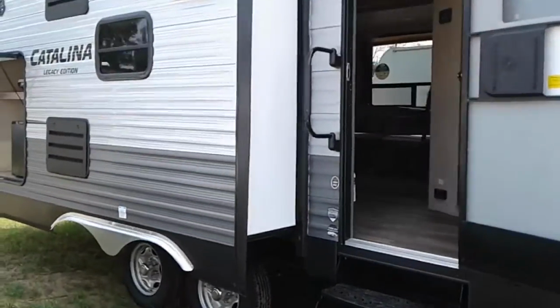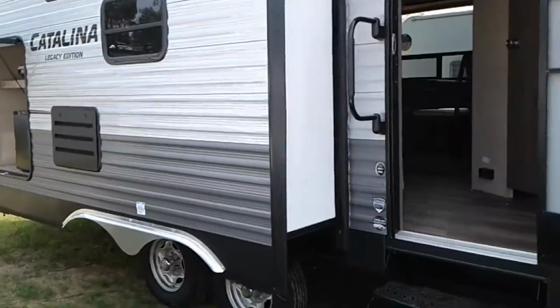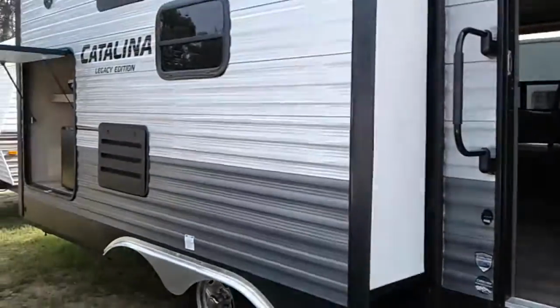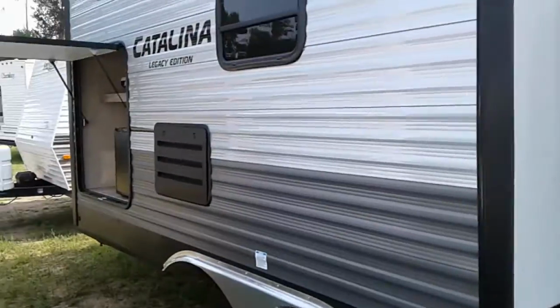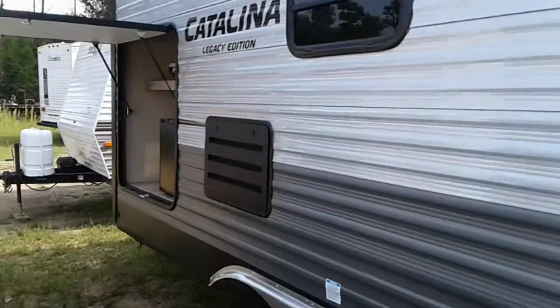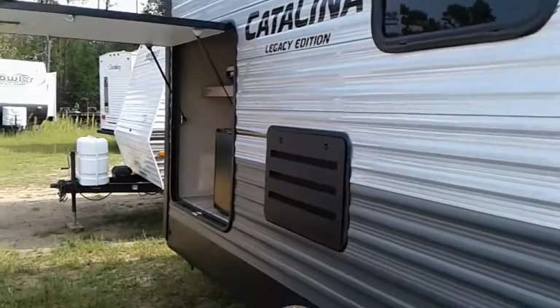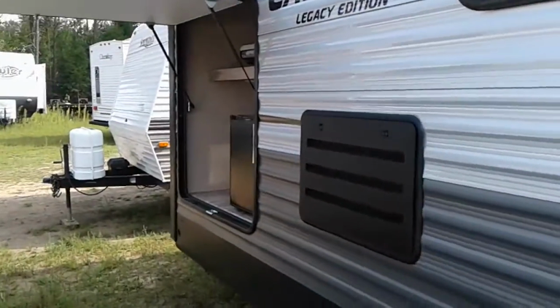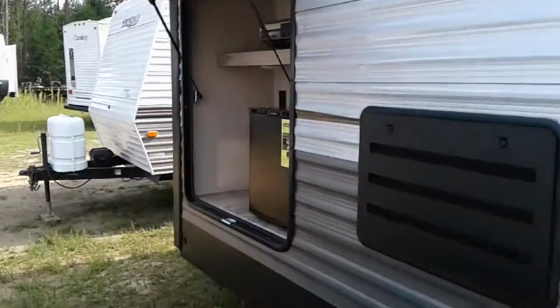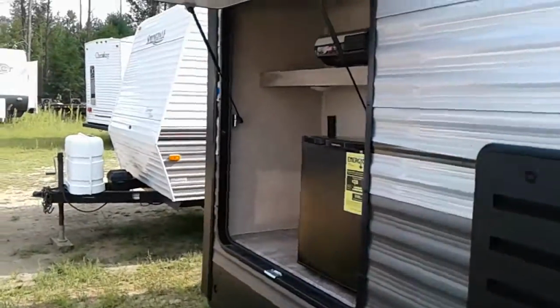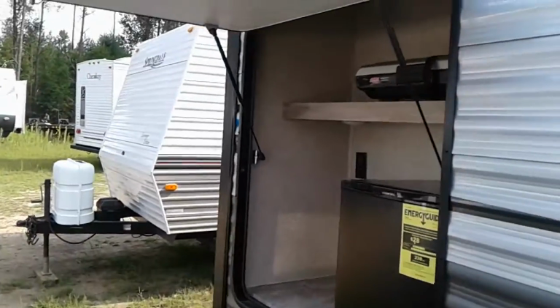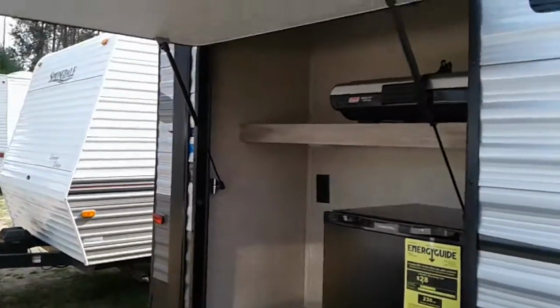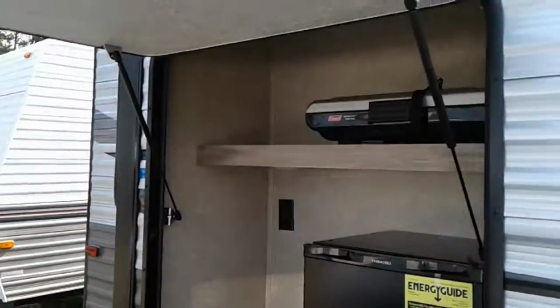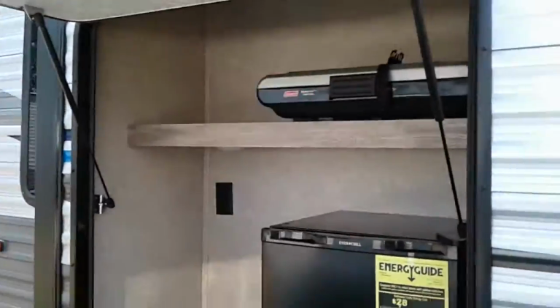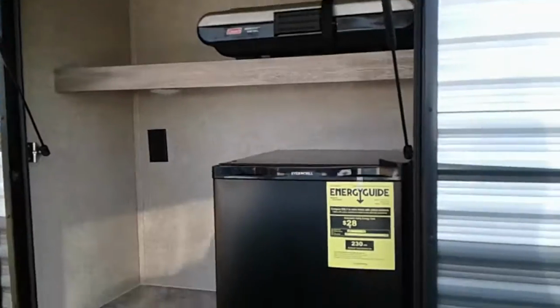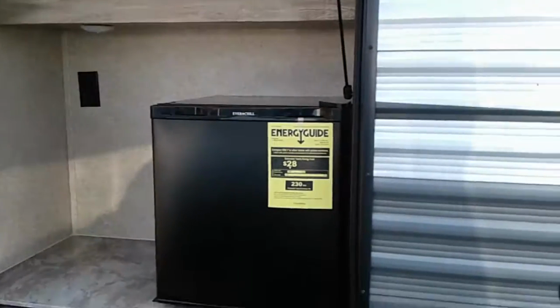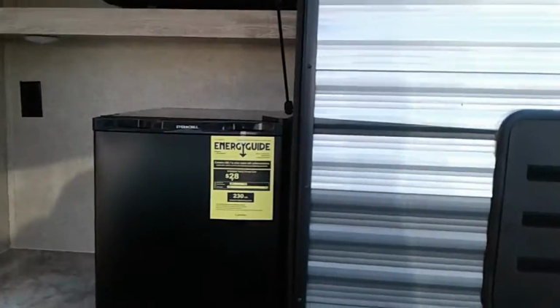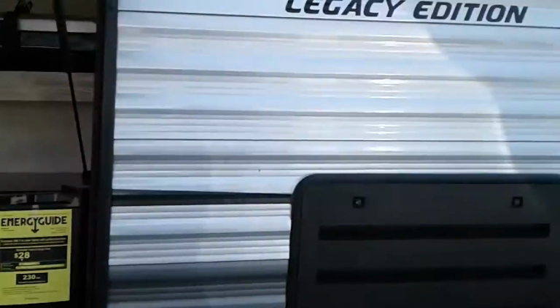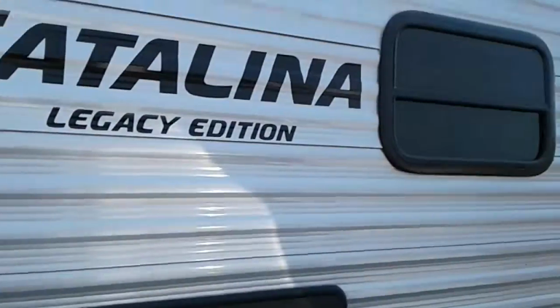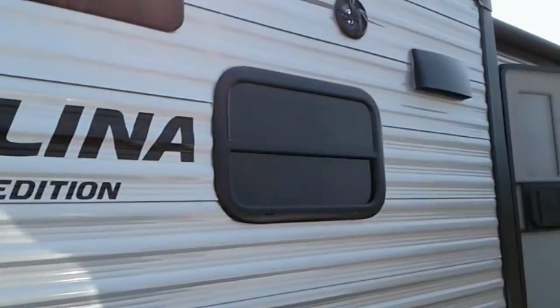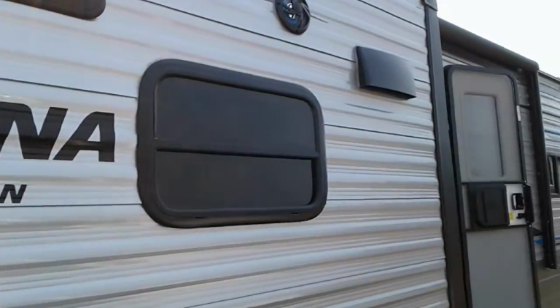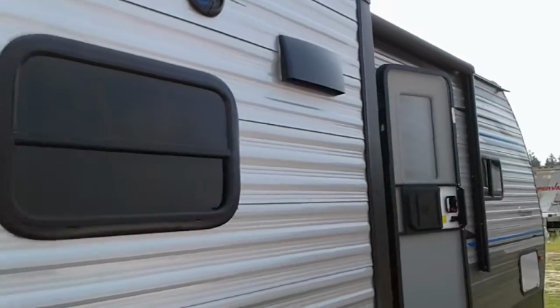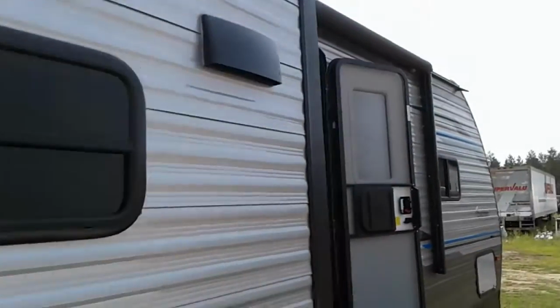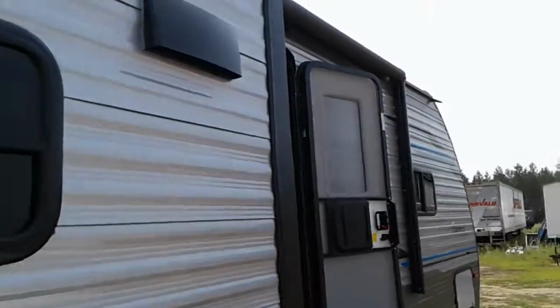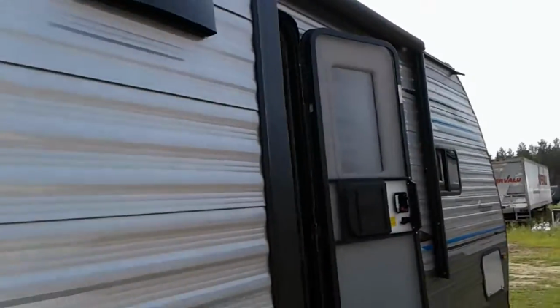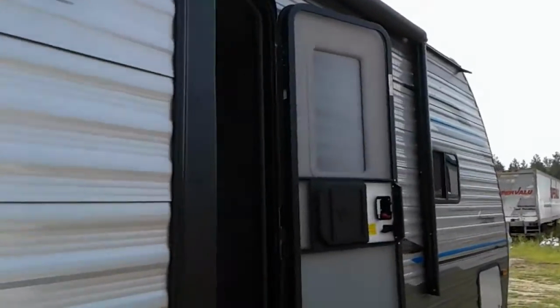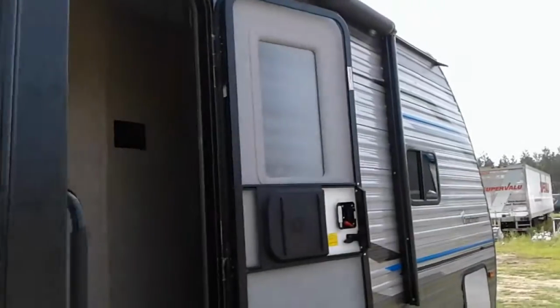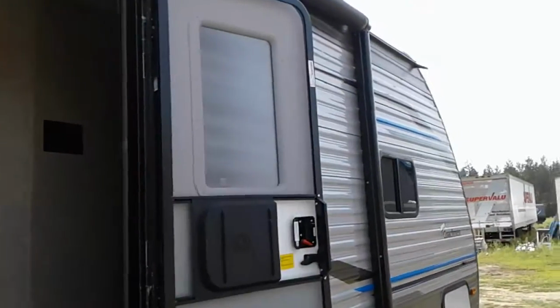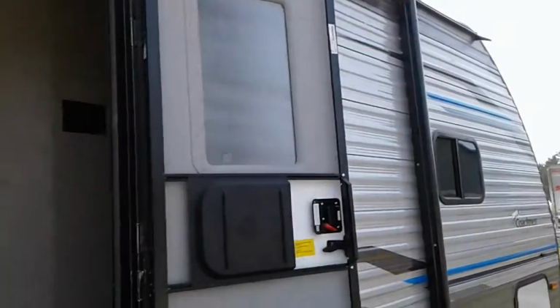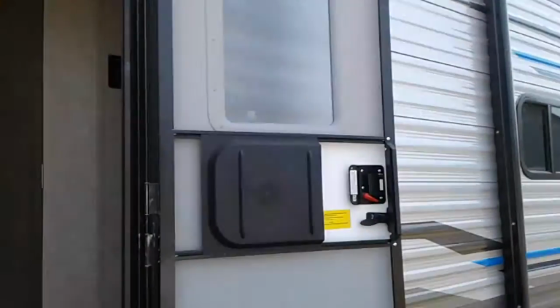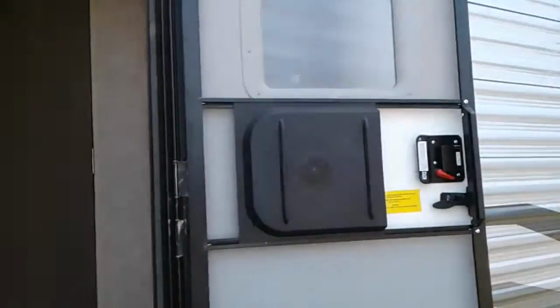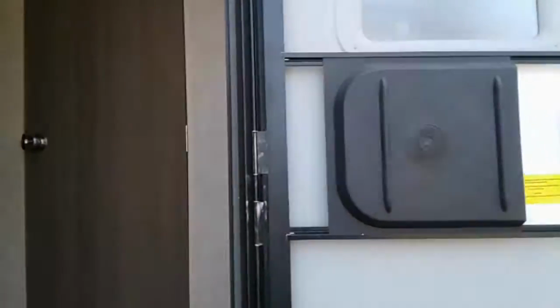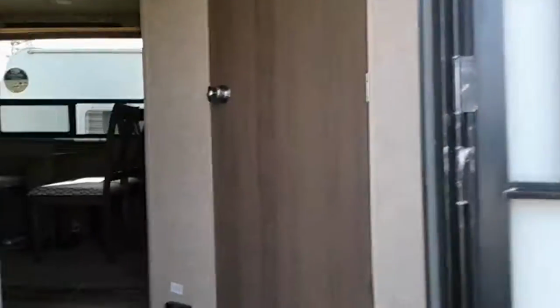It's got an outside refrigerator and a grill storage area, outside speakers, power awning, and the starlight system so you'll have blue LED lights out here.